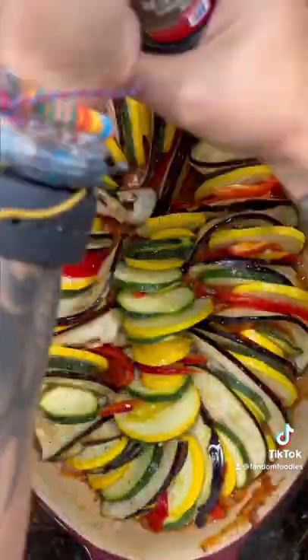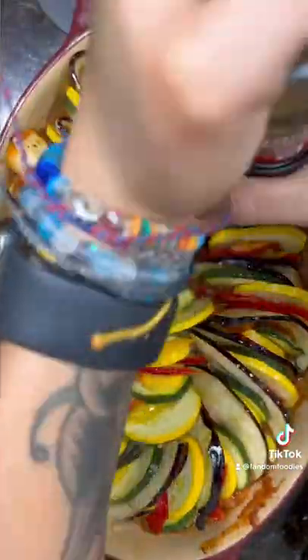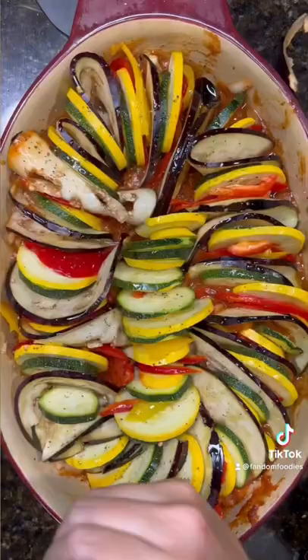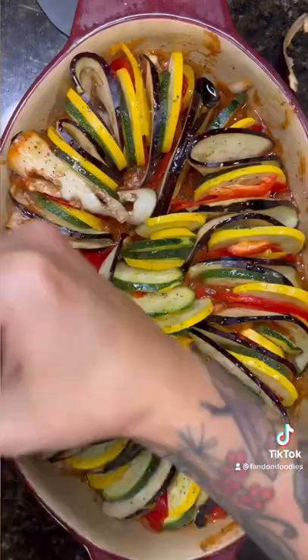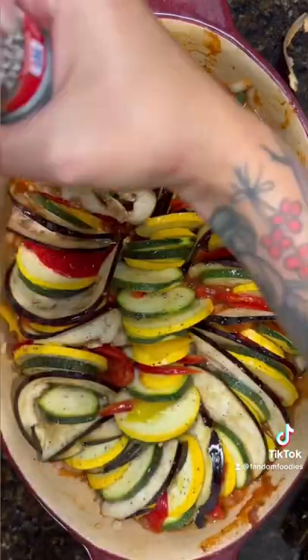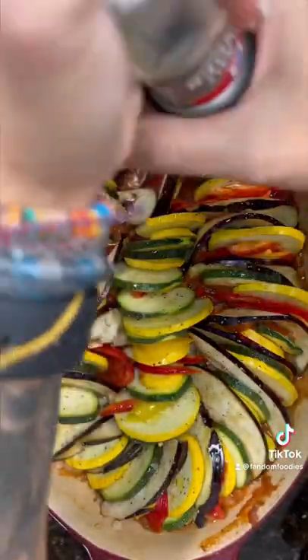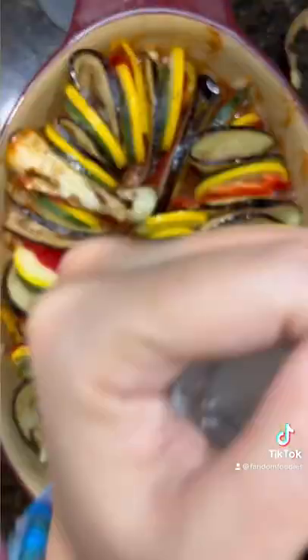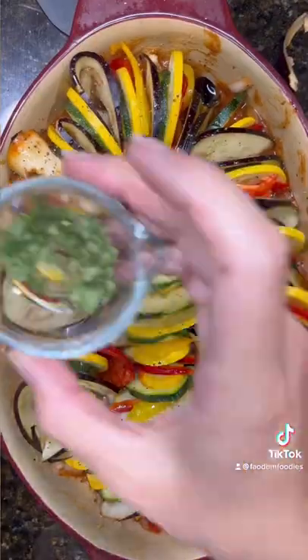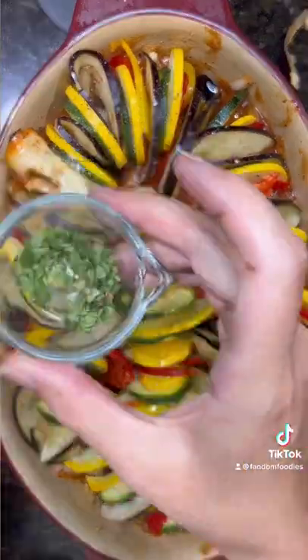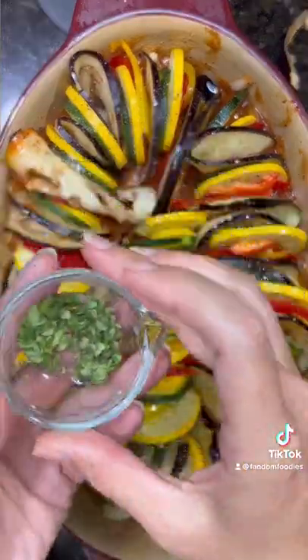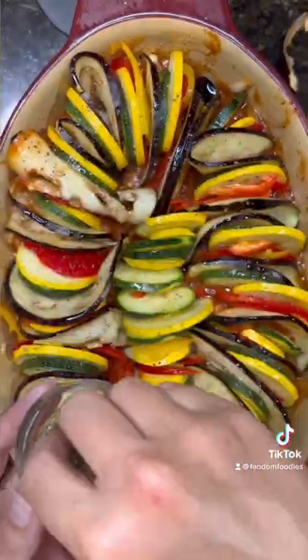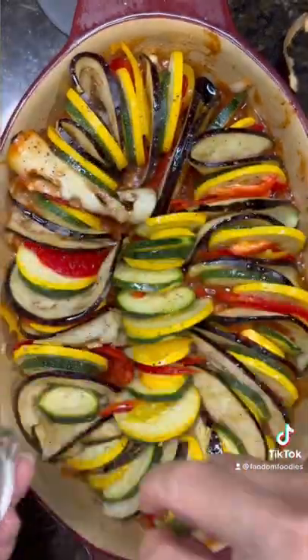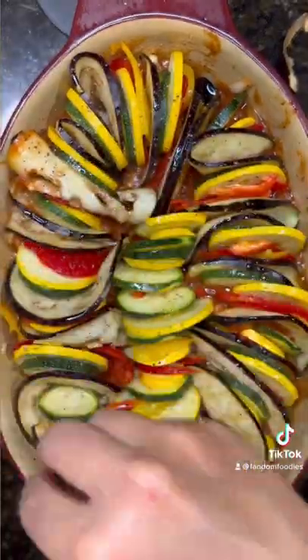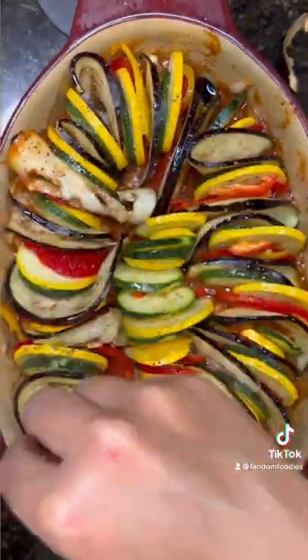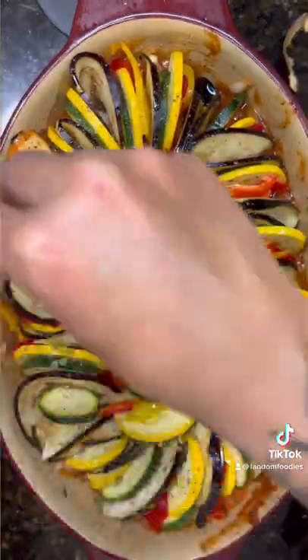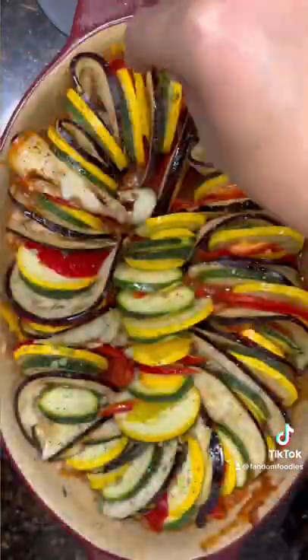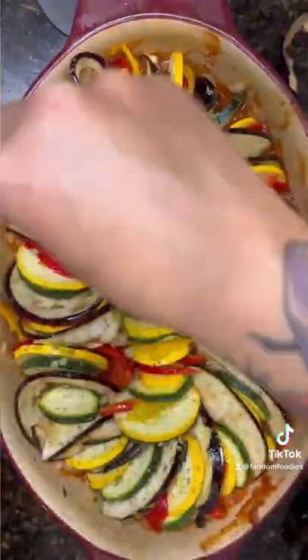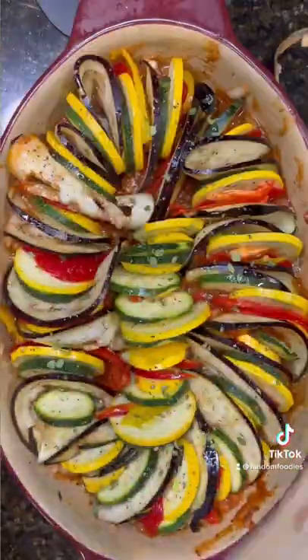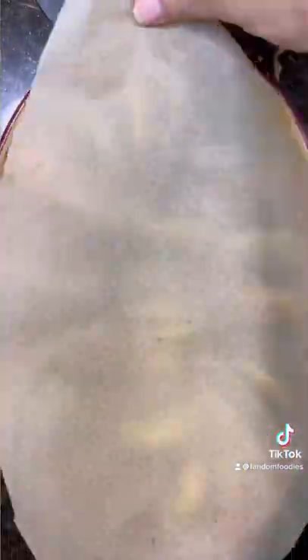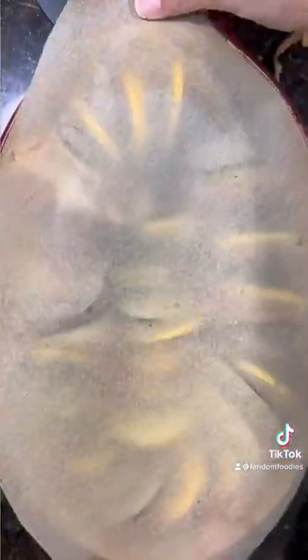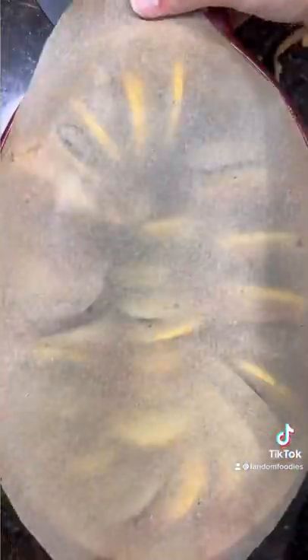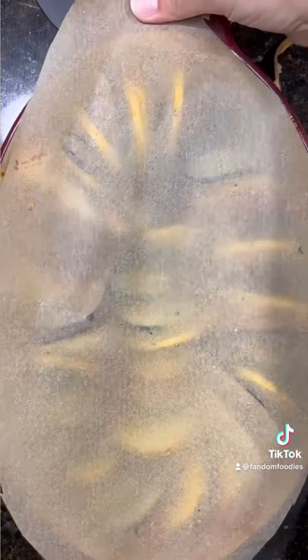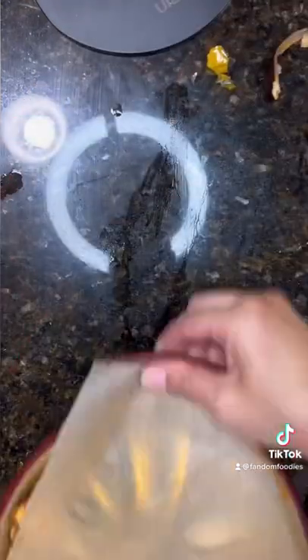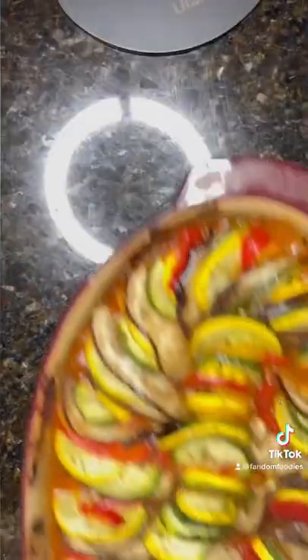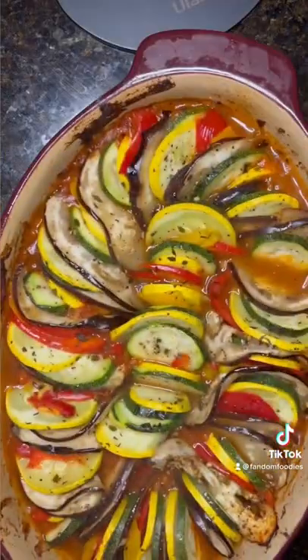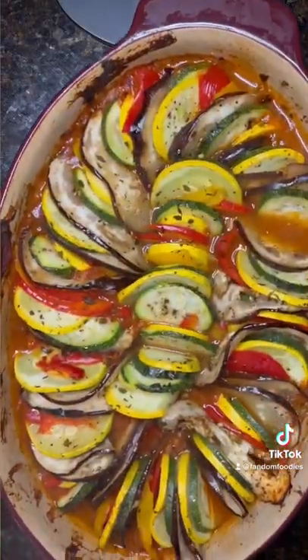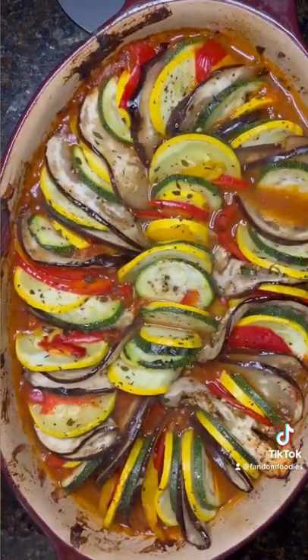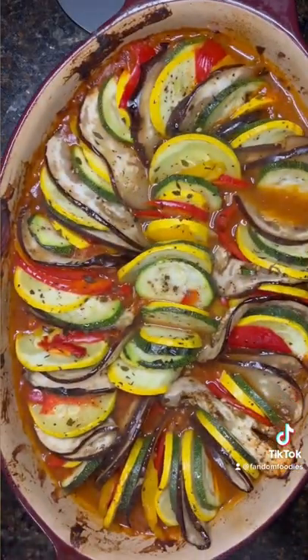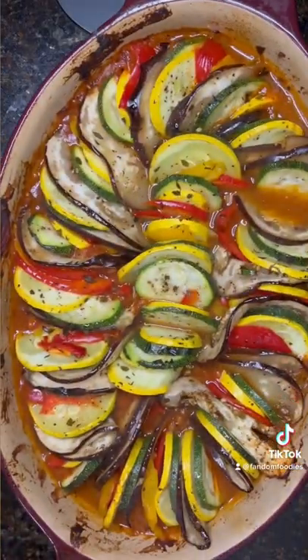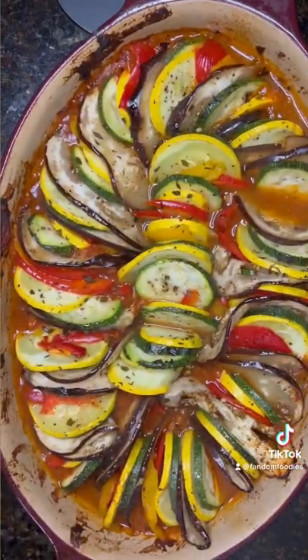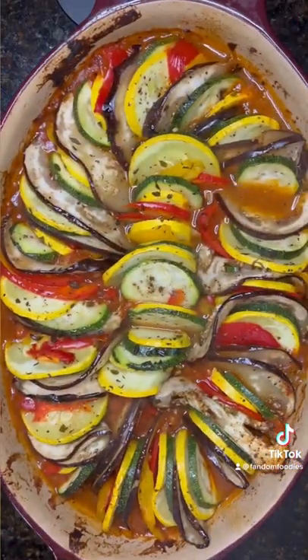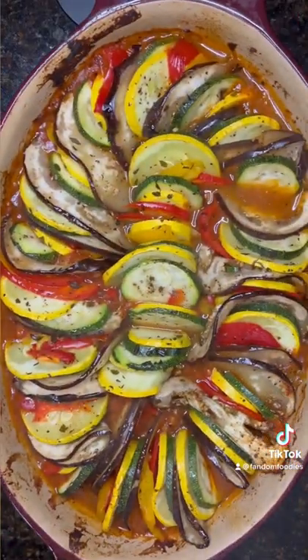Drizzle with 3 tablespoons of olive oil. Add more salt and pepper and 1 teaspoon of fresh thyme. Cover with parchment. Bake at 375 for 45 minutes and it comes out like this.